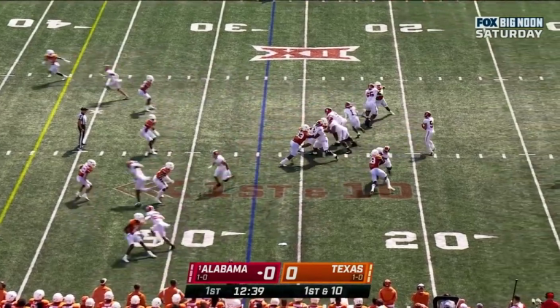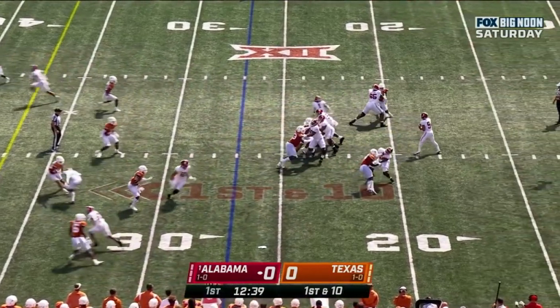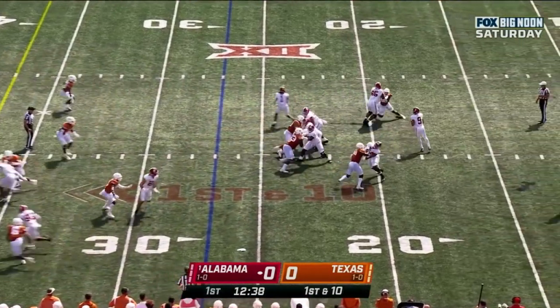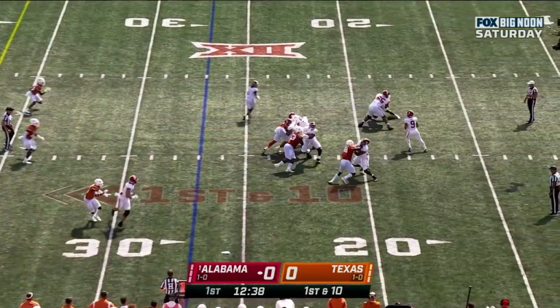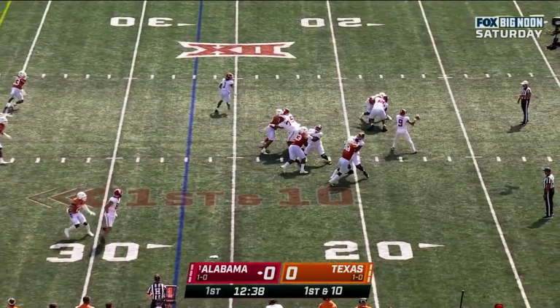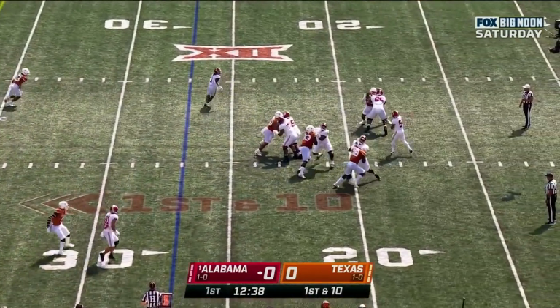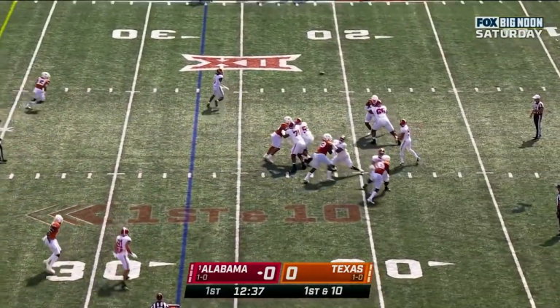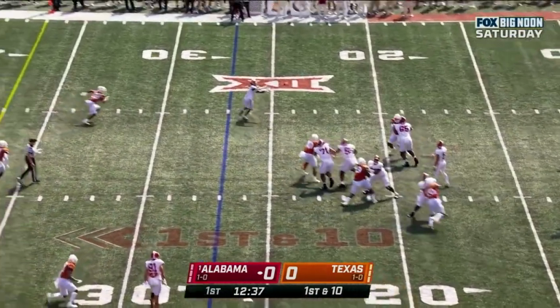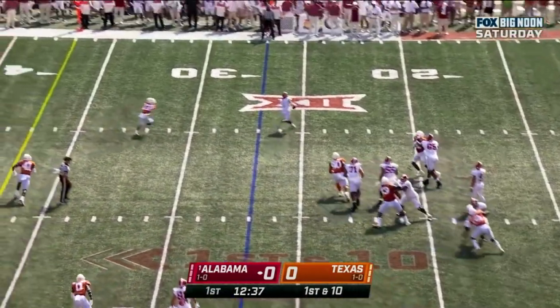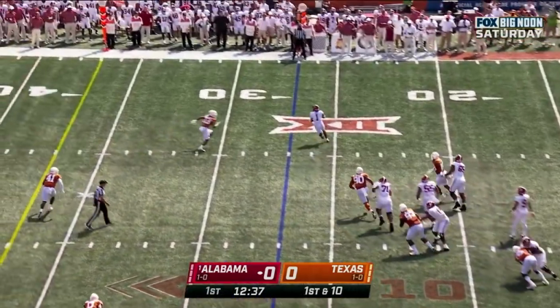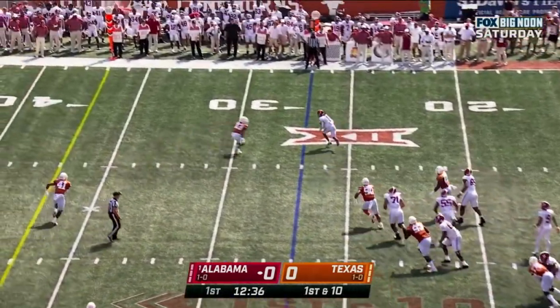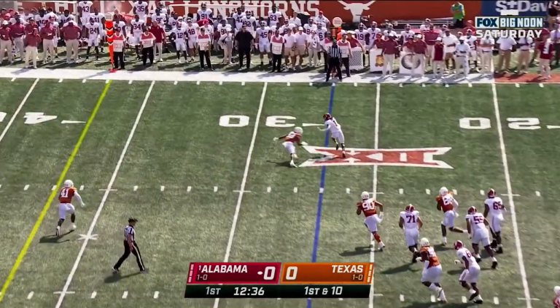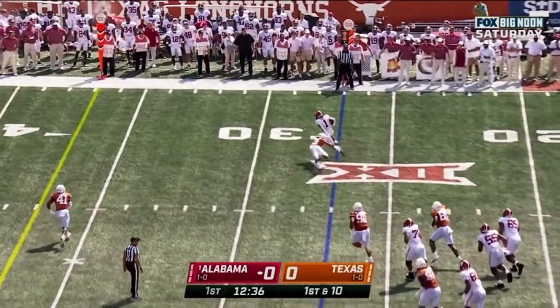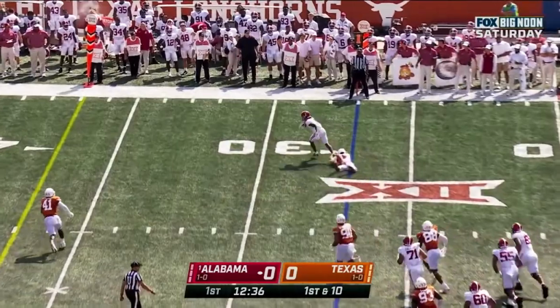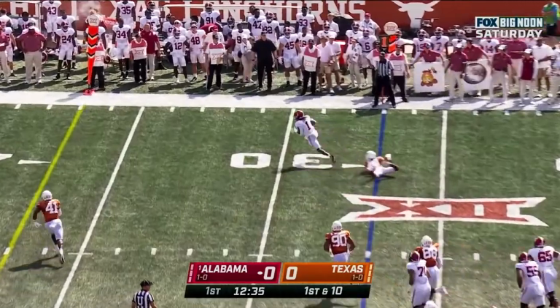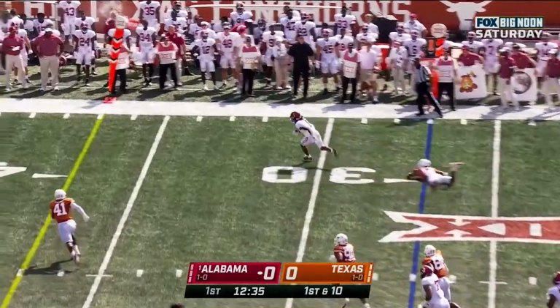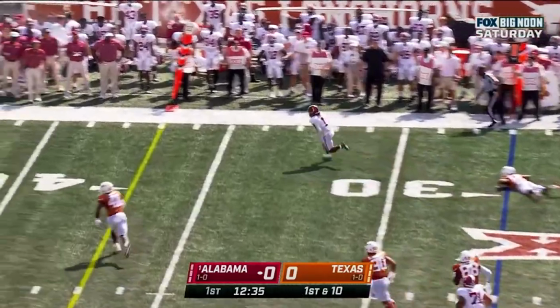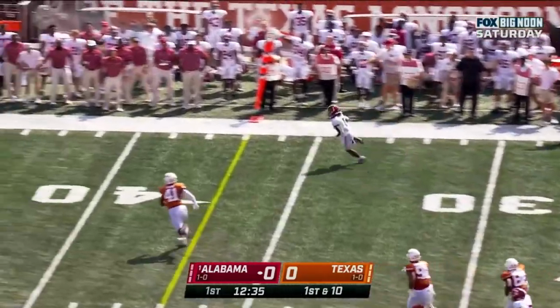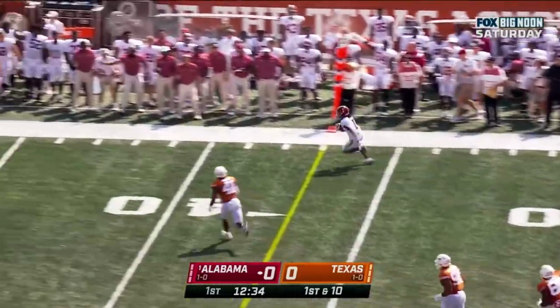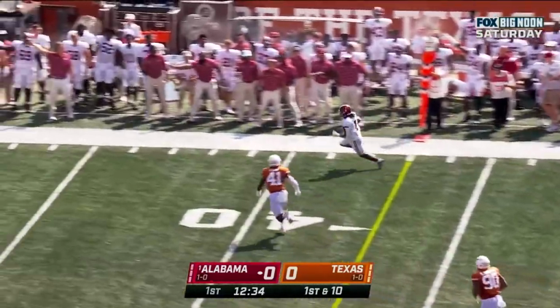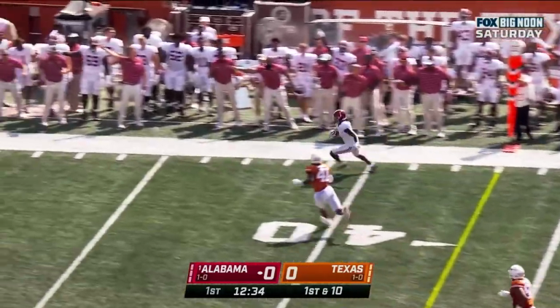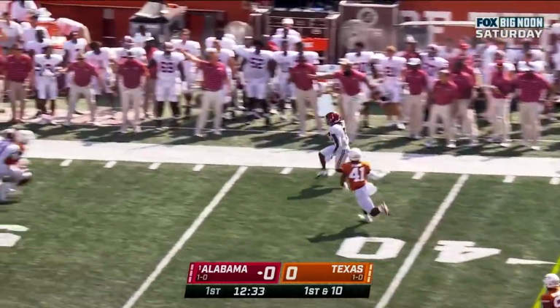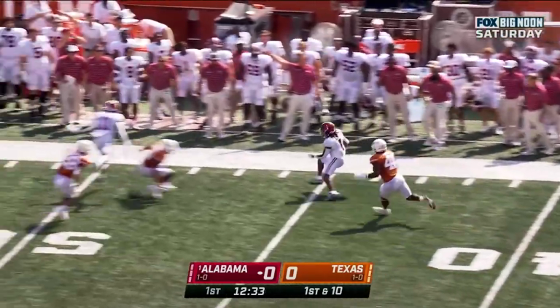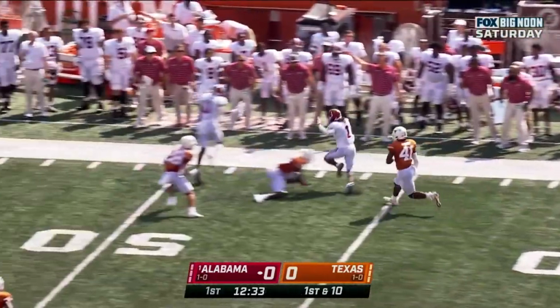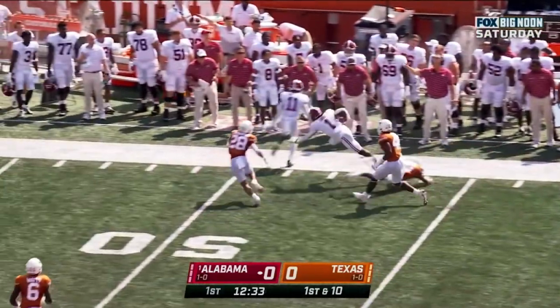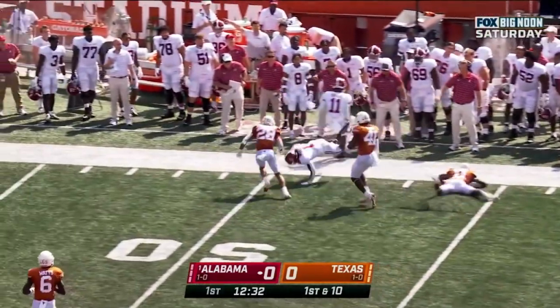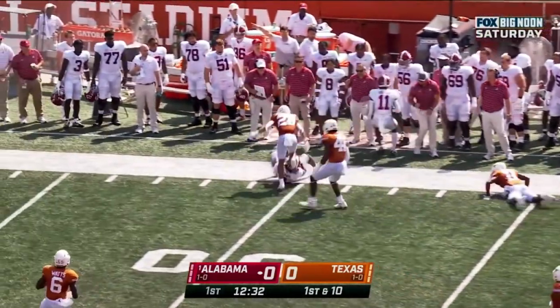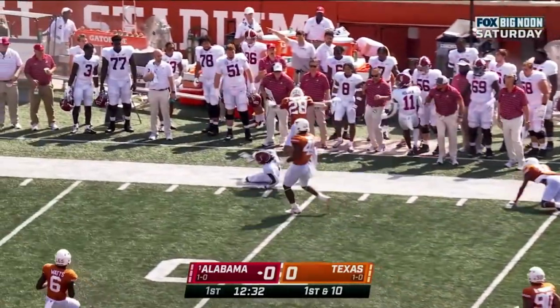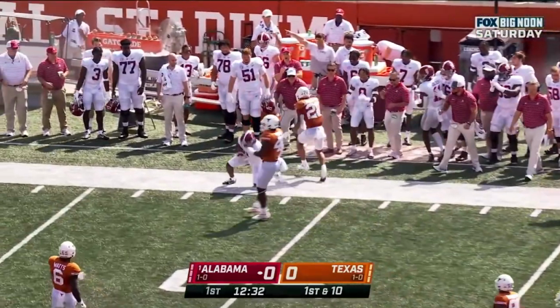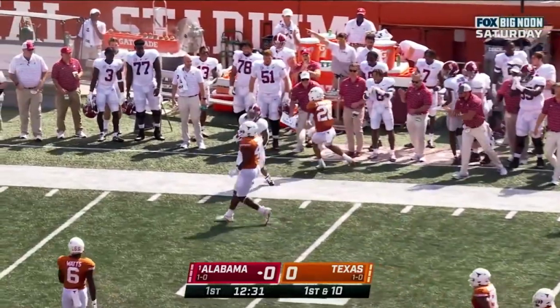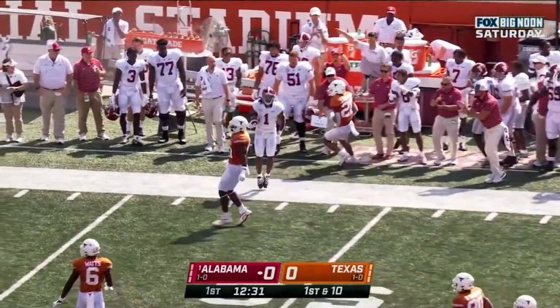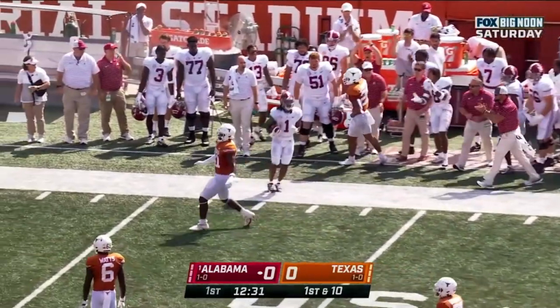Young drops back. Gibbs again, down the sideline. First down and more. Fast feet.